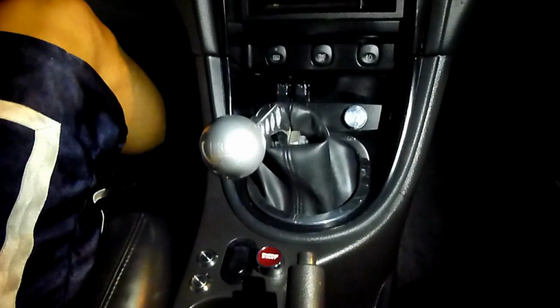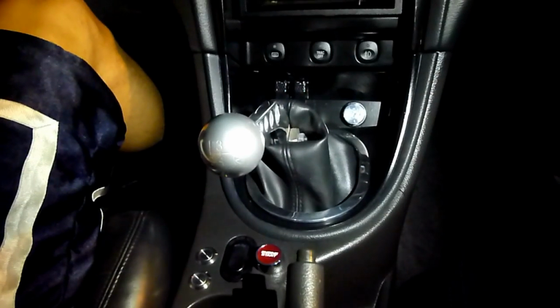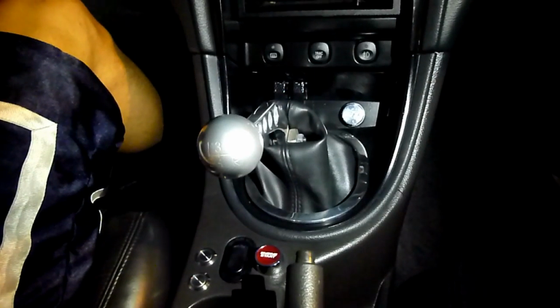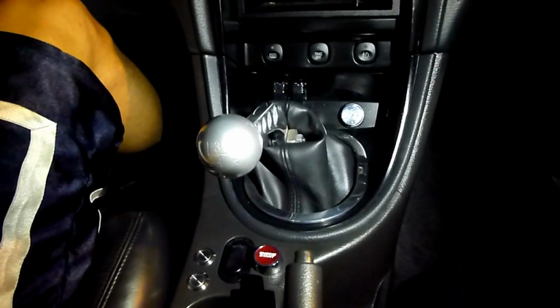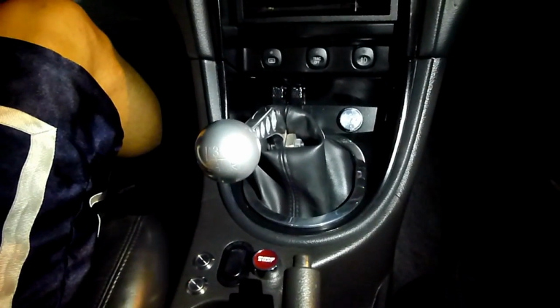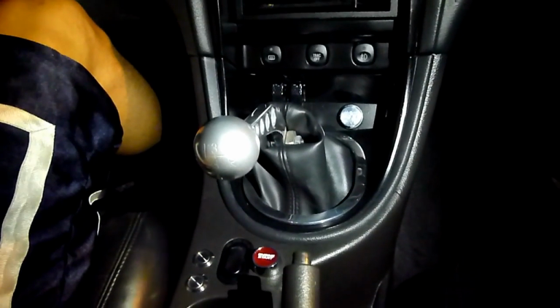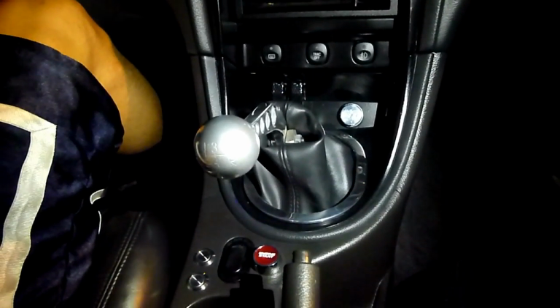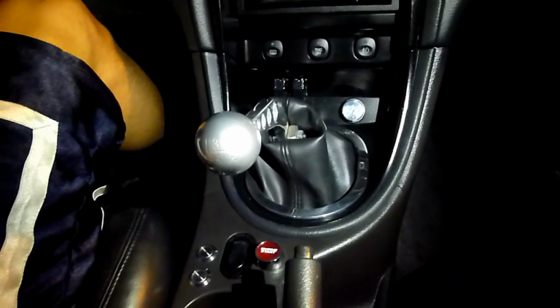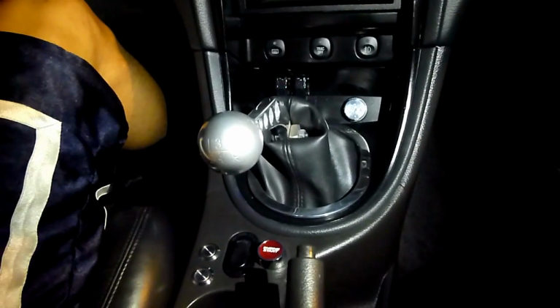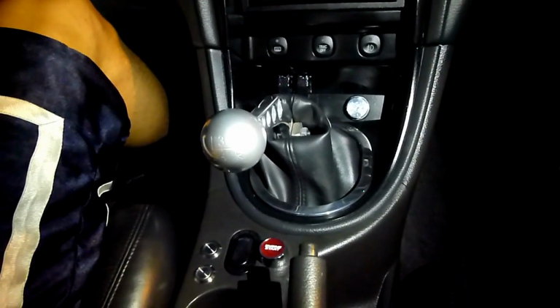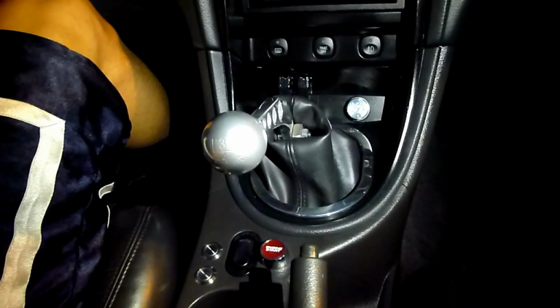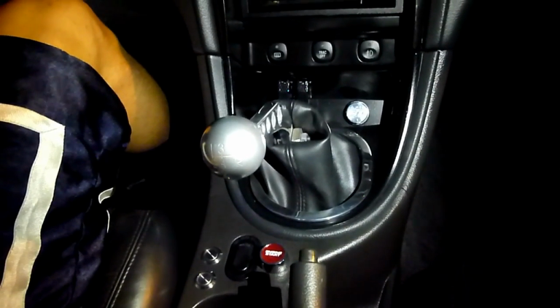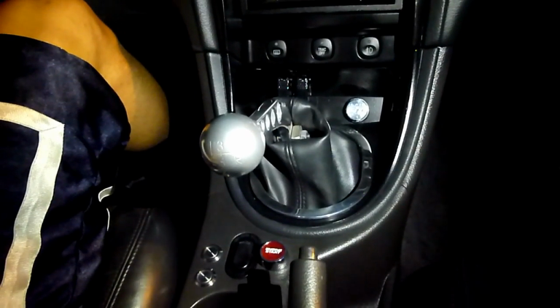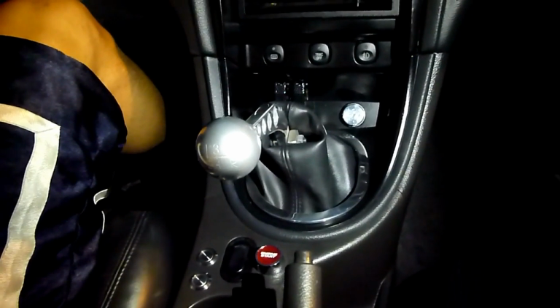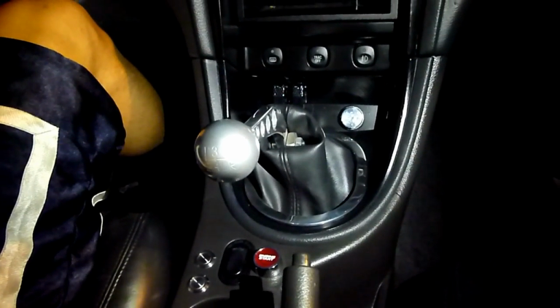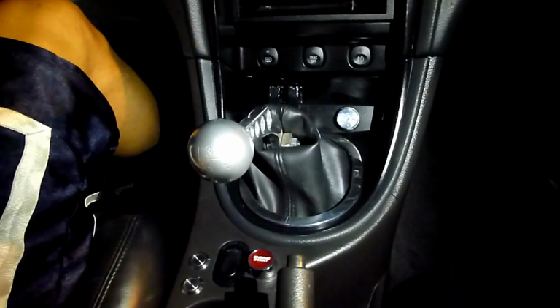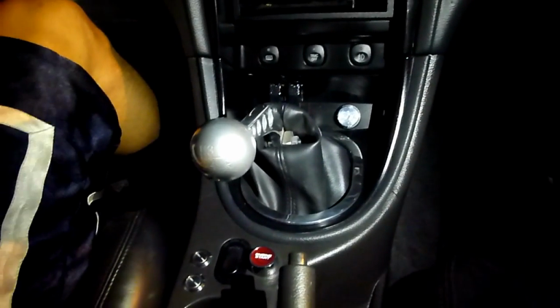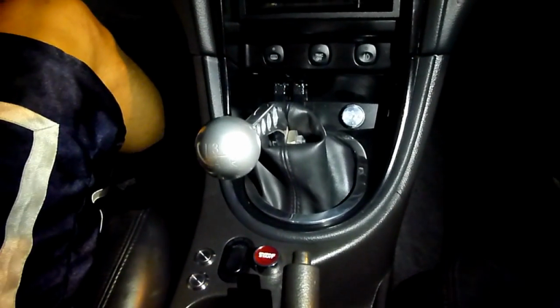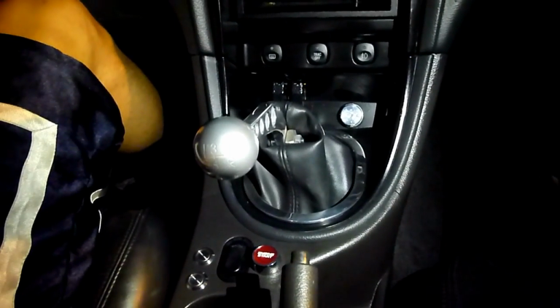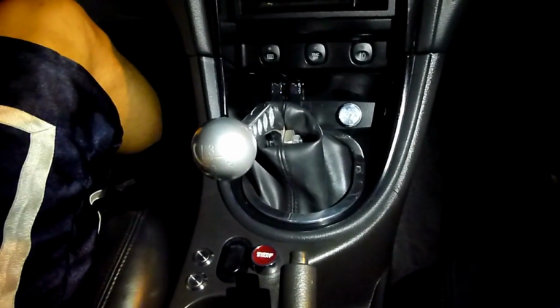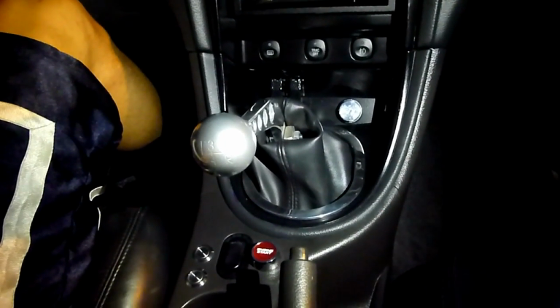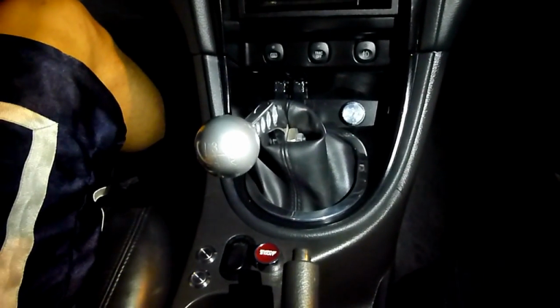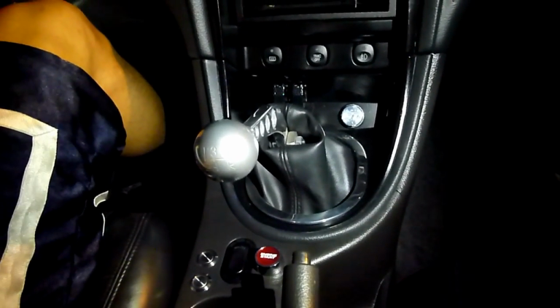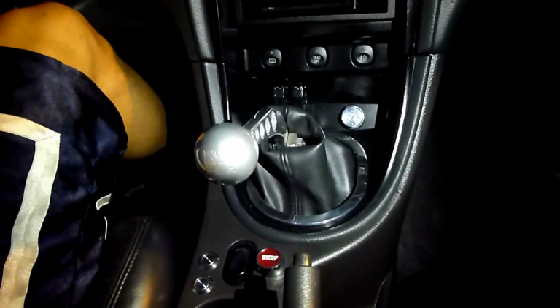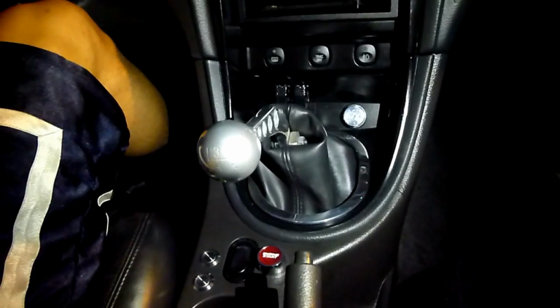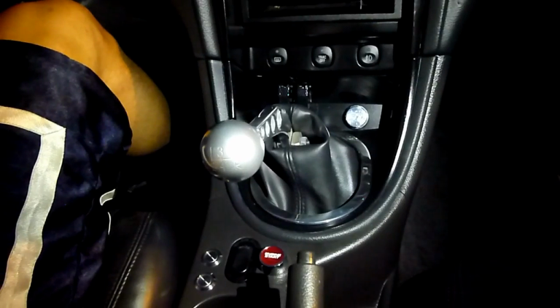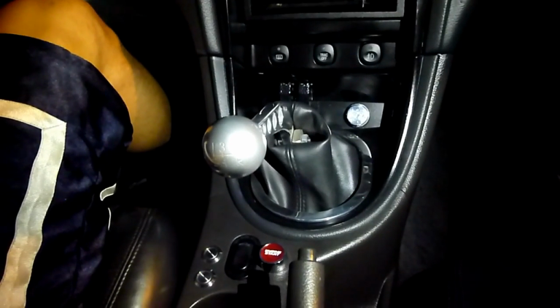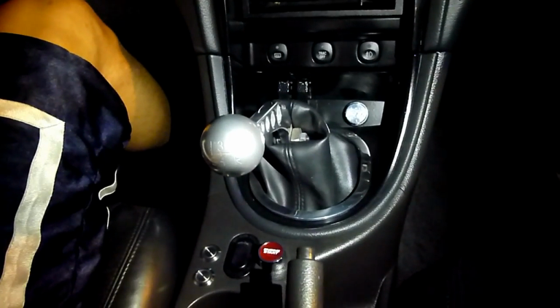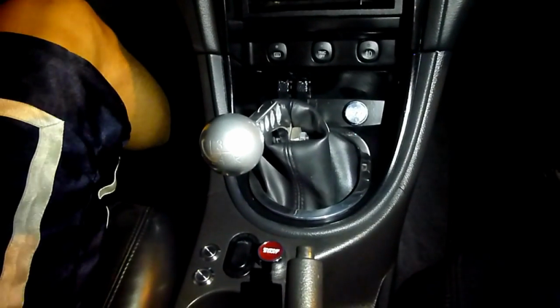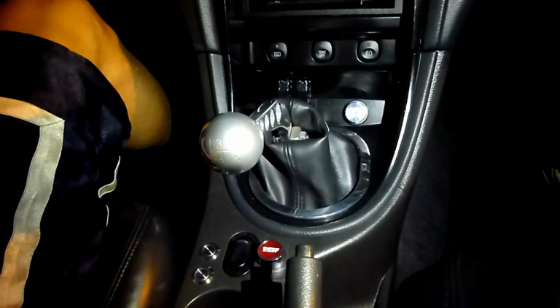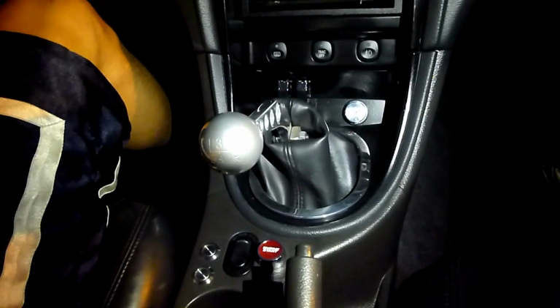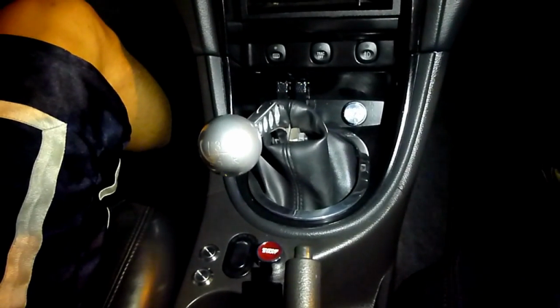Here's a brief demonstration of the traction control auto off circuit. Now if you're like me, the first thing you do once you start your car is to turn off traction control, unless of course it's raining severely or snowing outside.